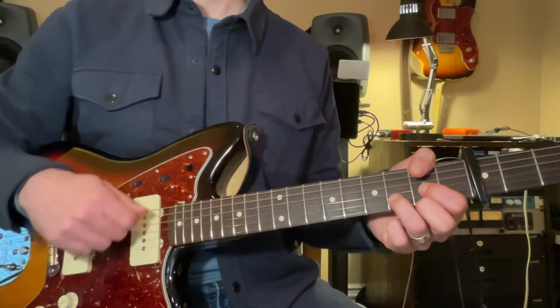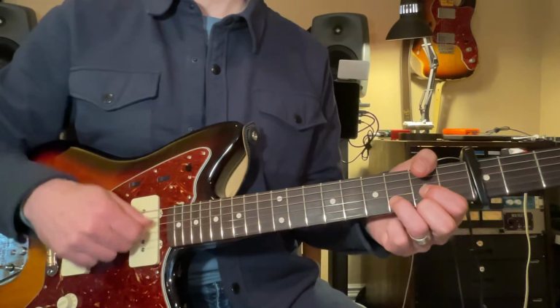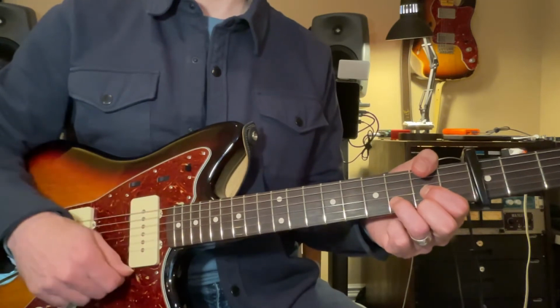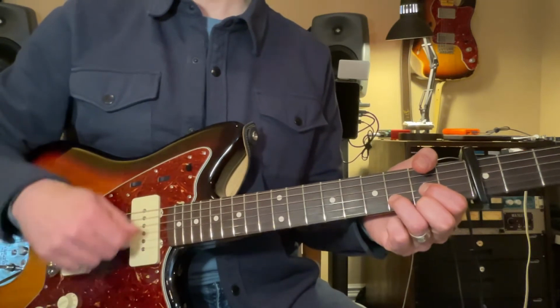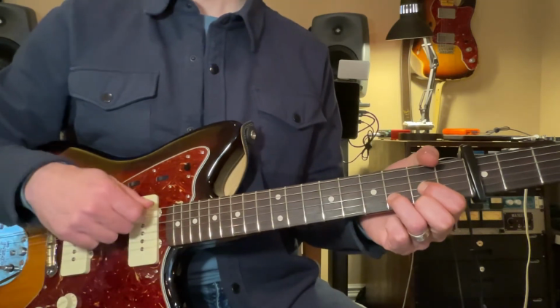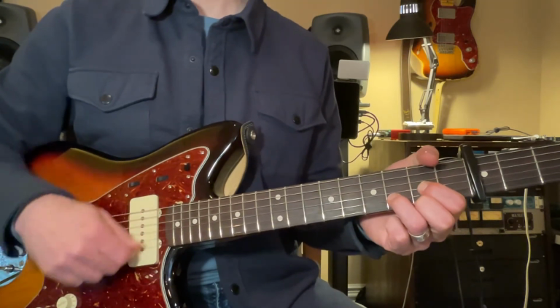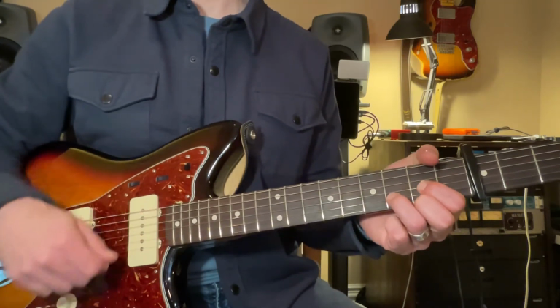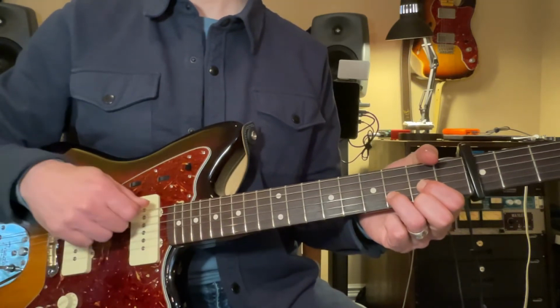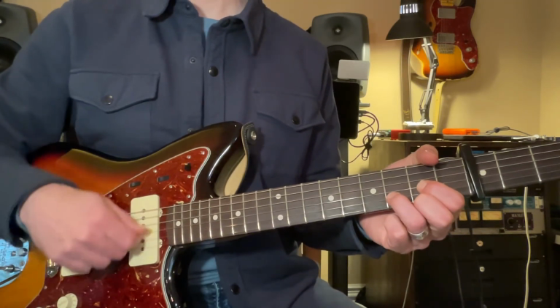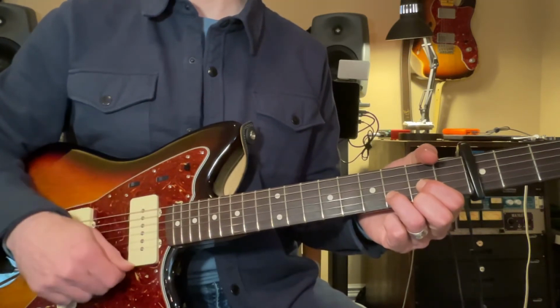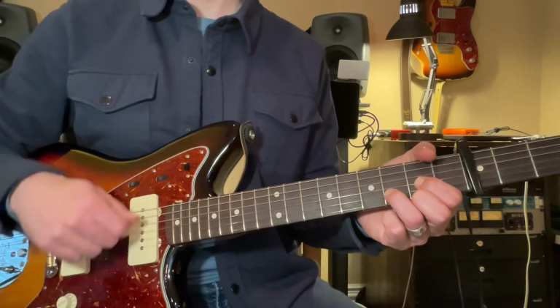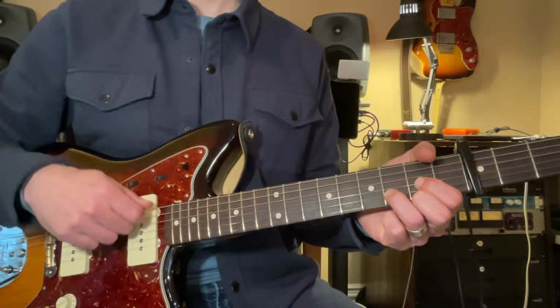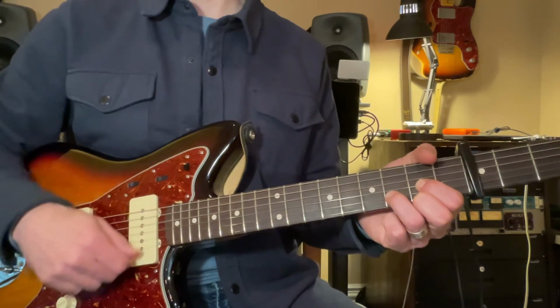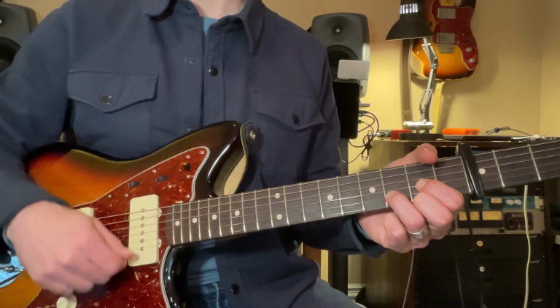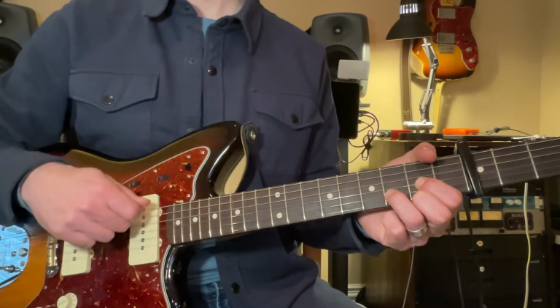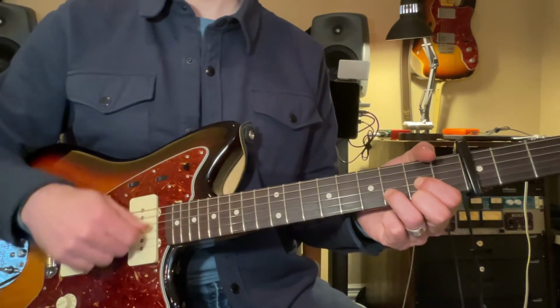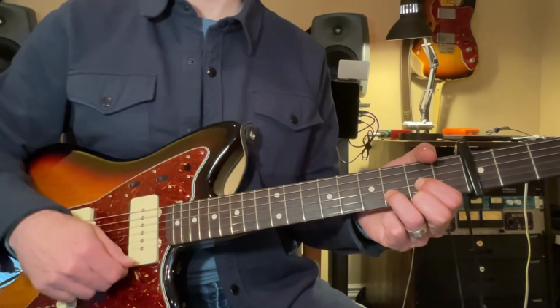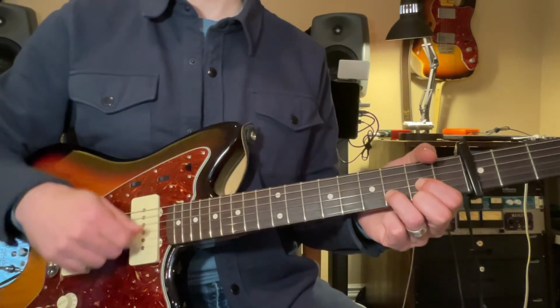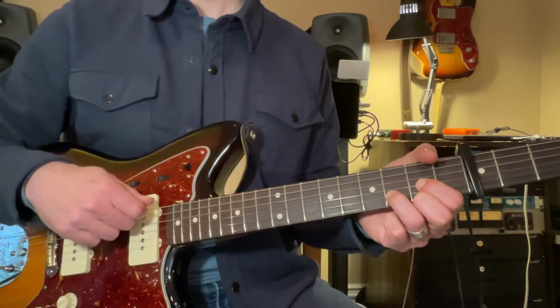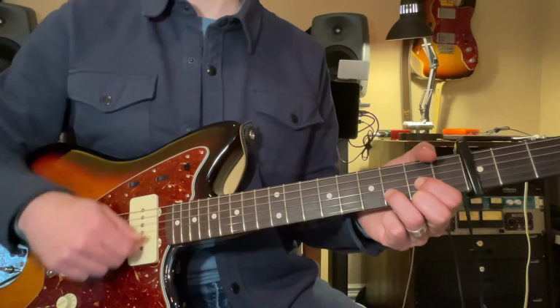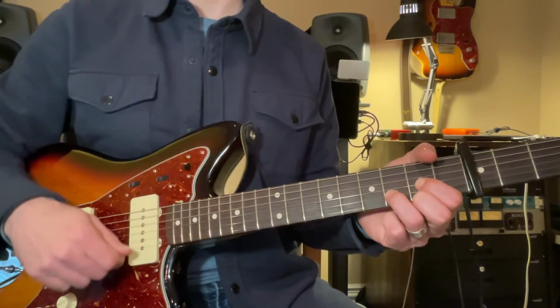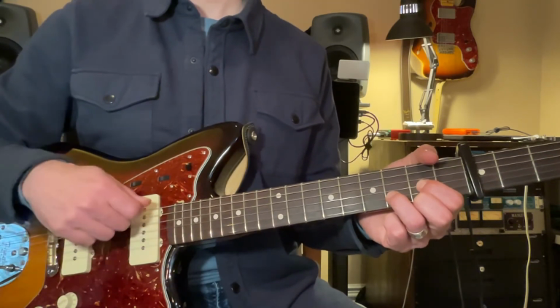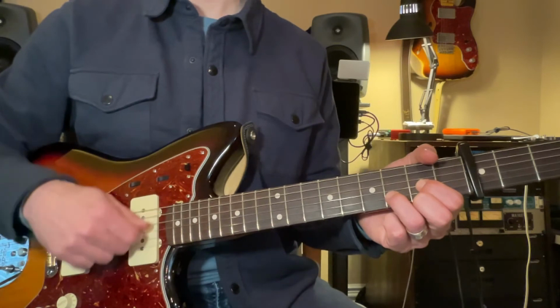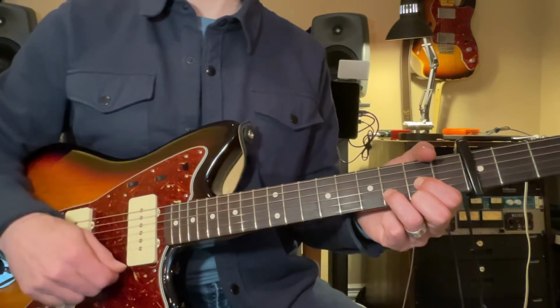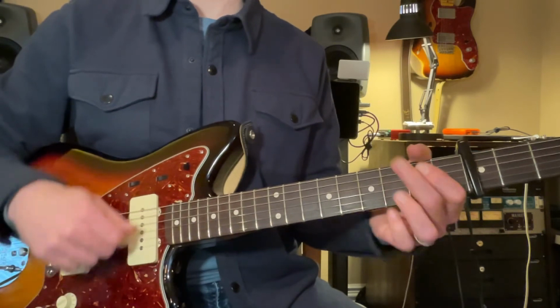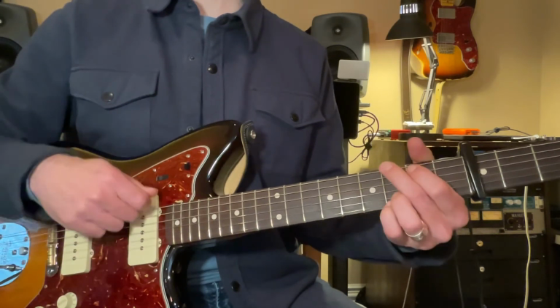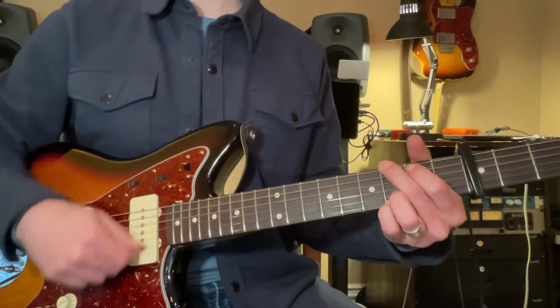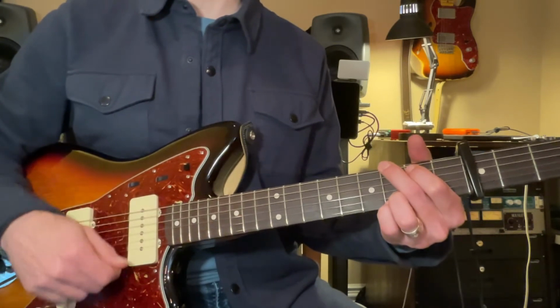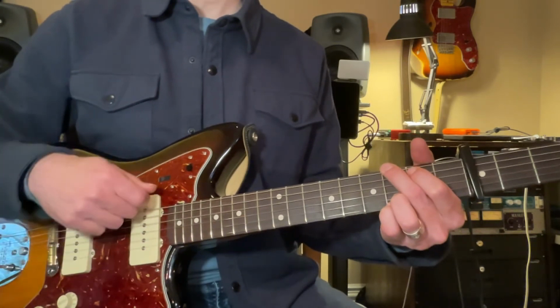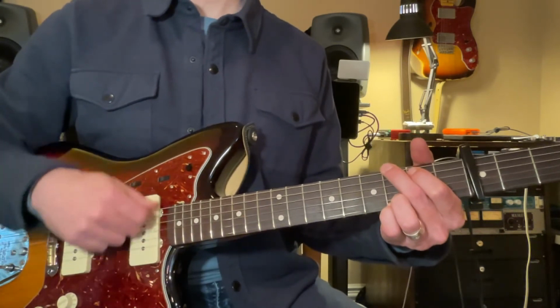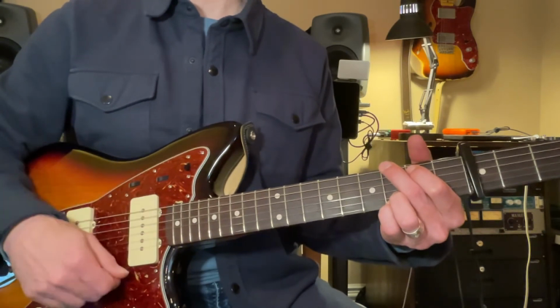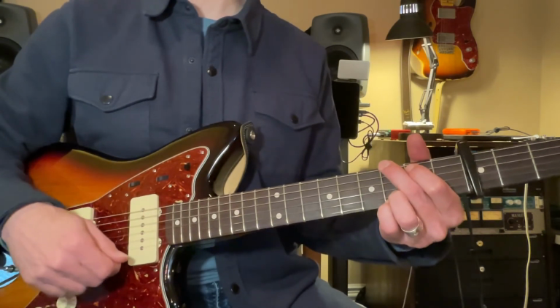D, two, three, four, five, six, seven, eight, and G, two.